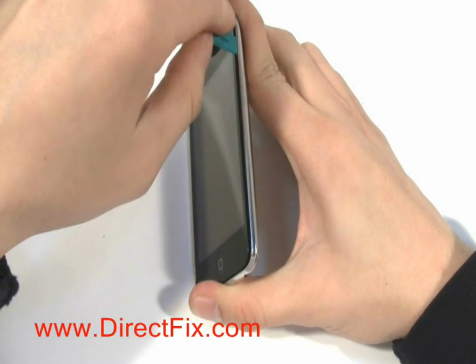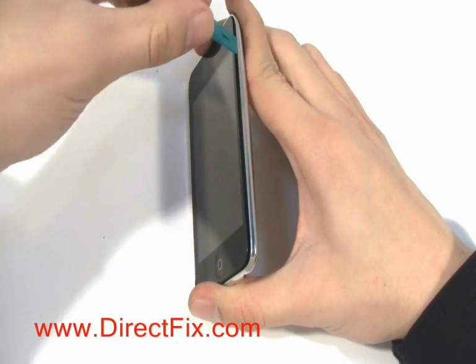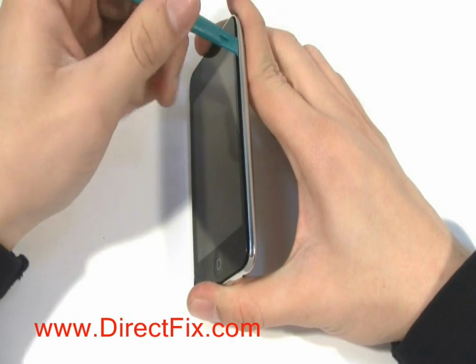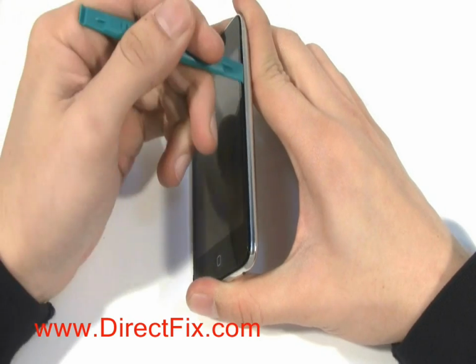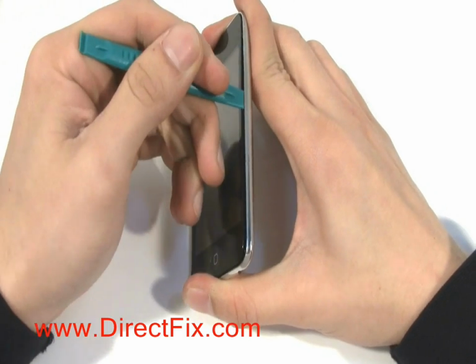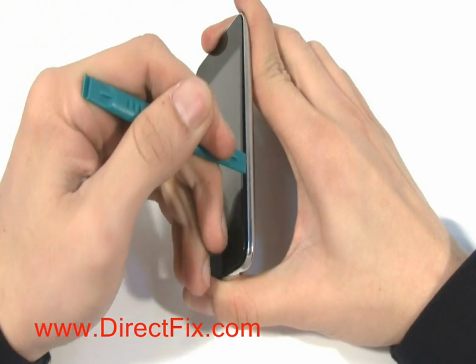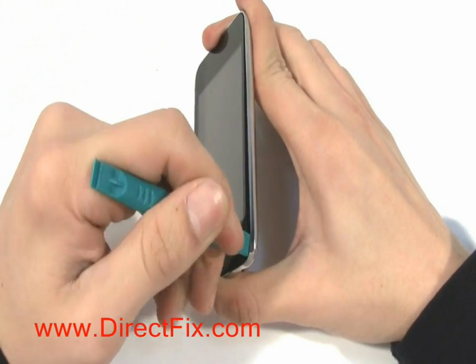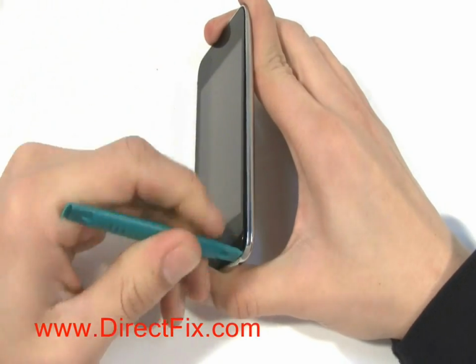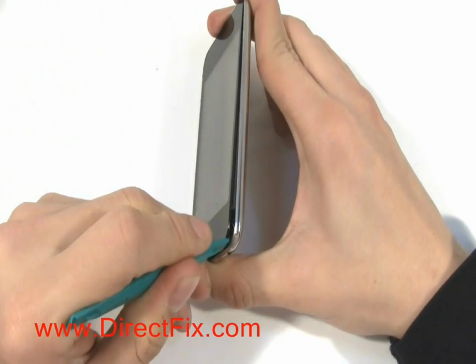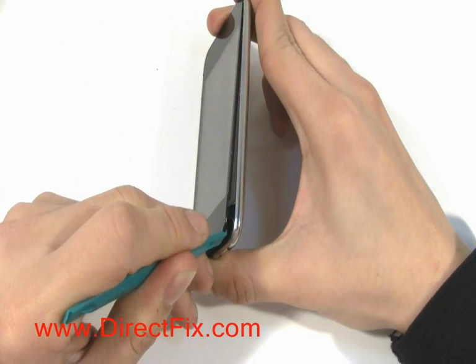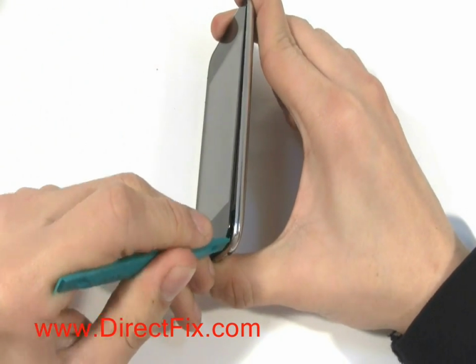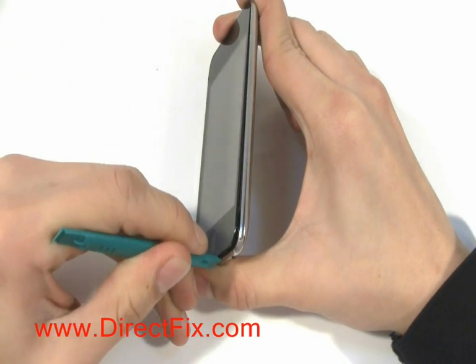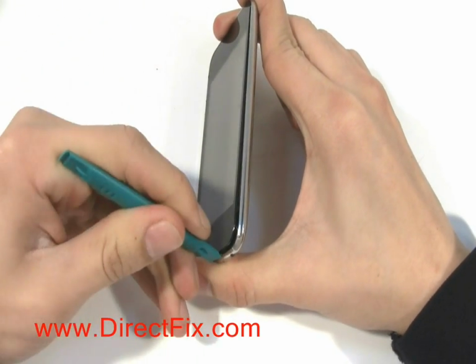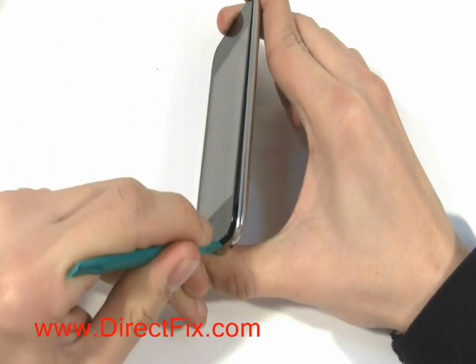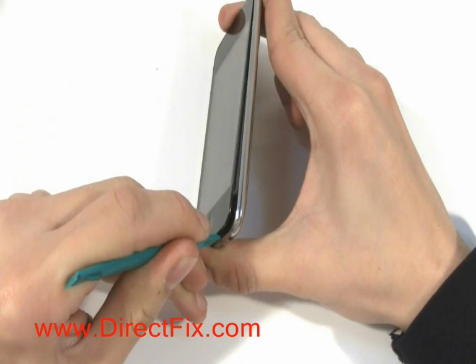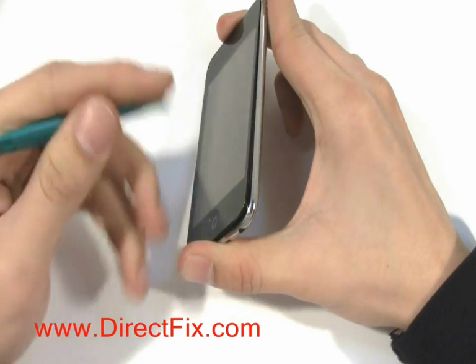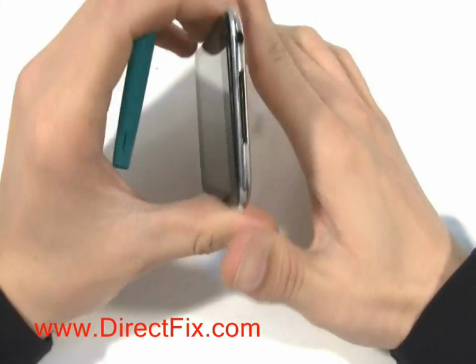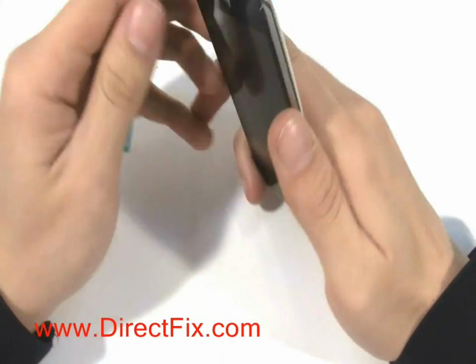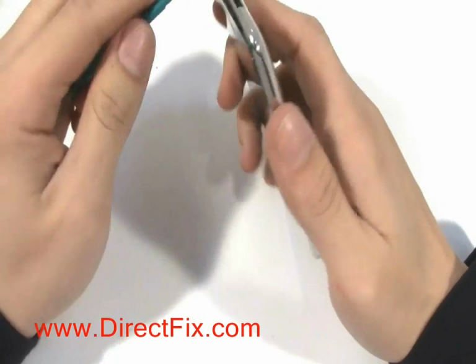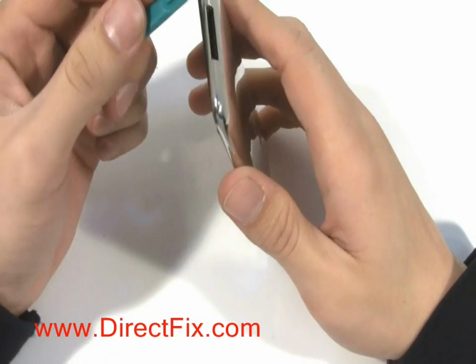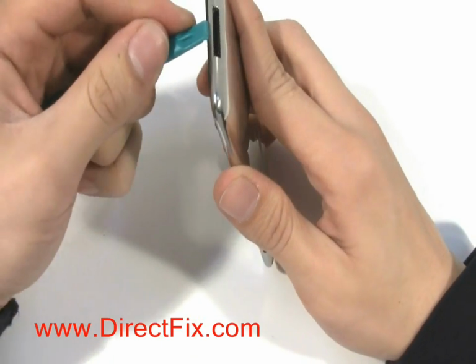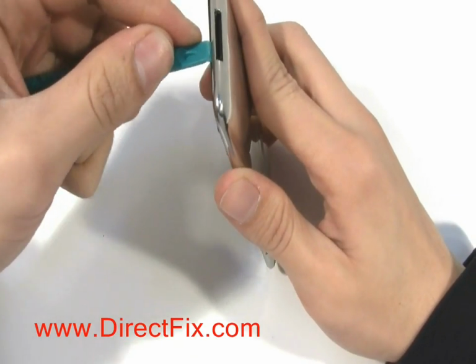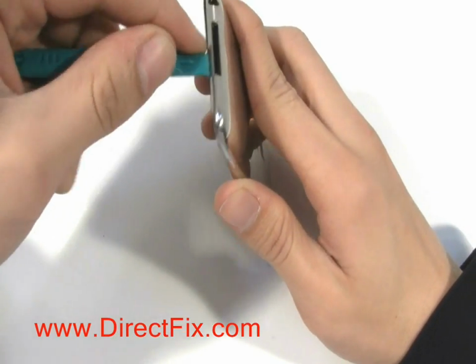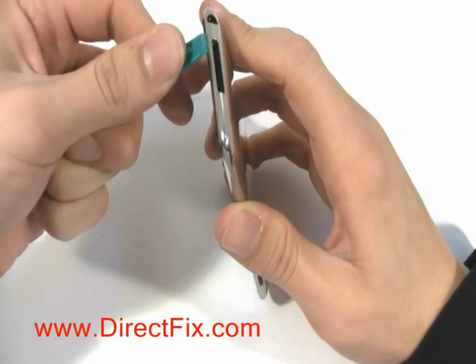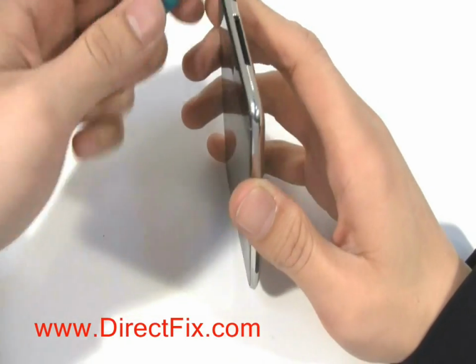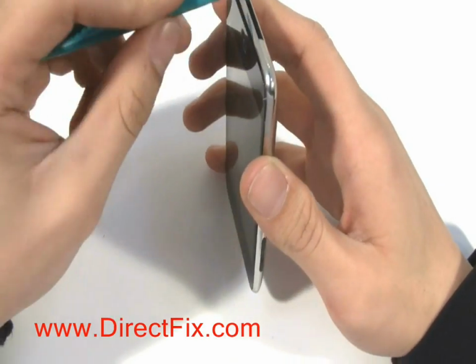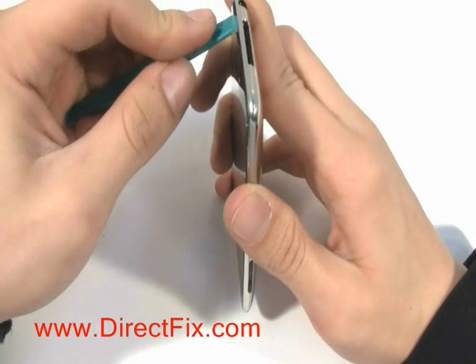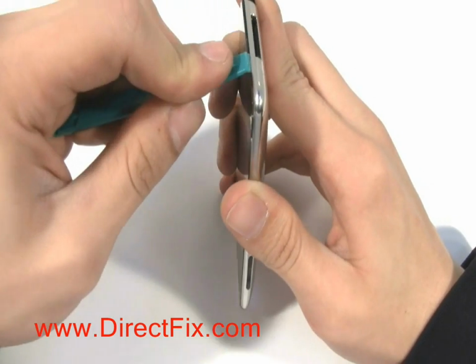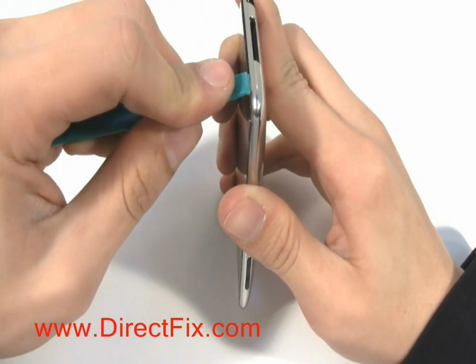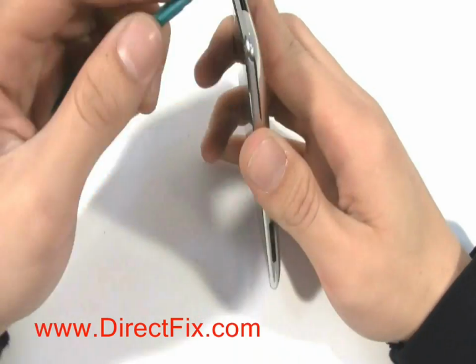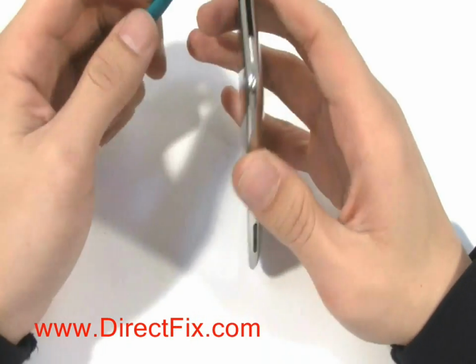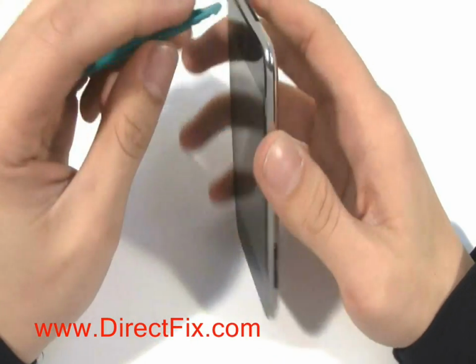Using a case opener tool from DirectFix.com, run it along the edge of the glass touch panel. By running it all the way around the edge of the glass touch panel, this will loosen the touch panel to come out easier.